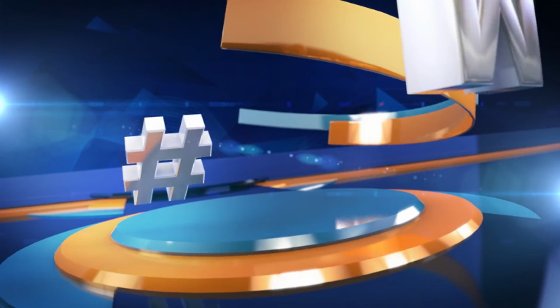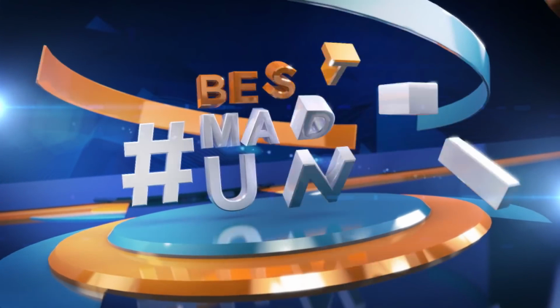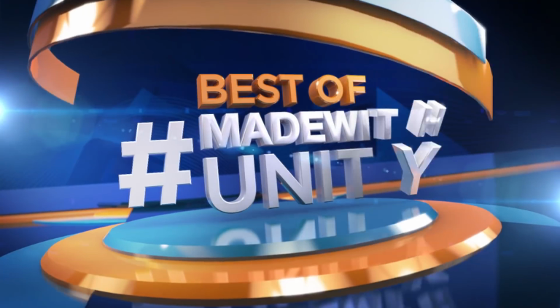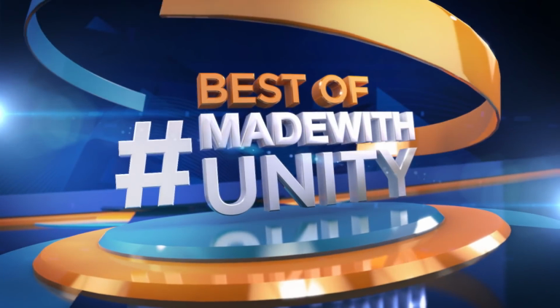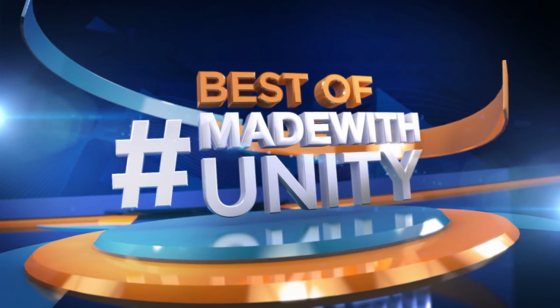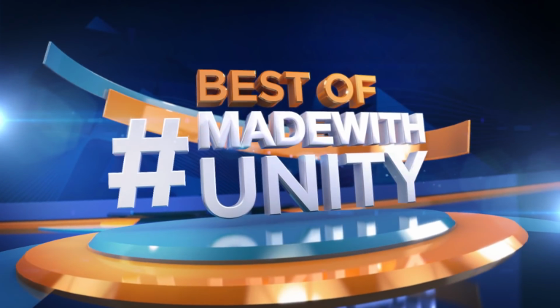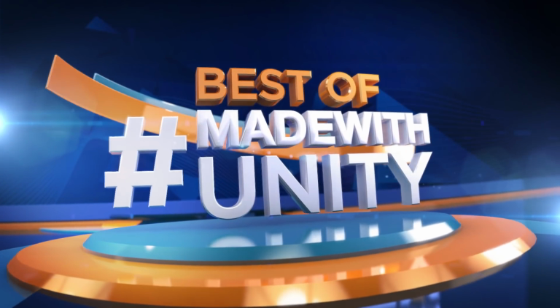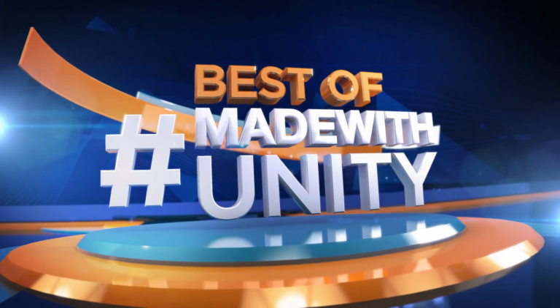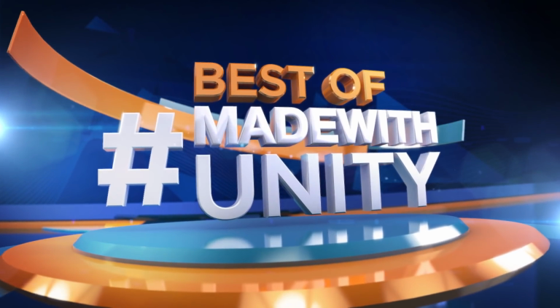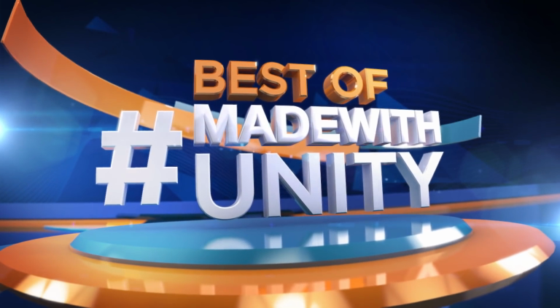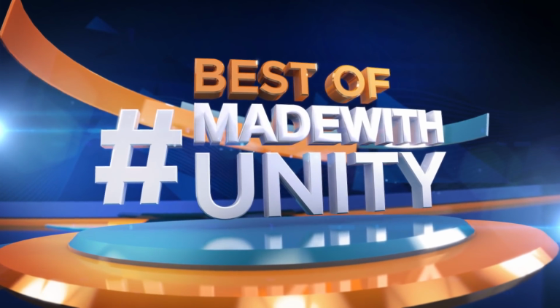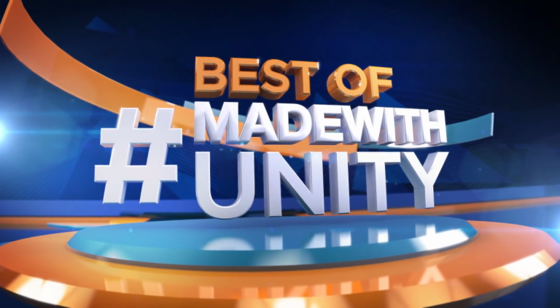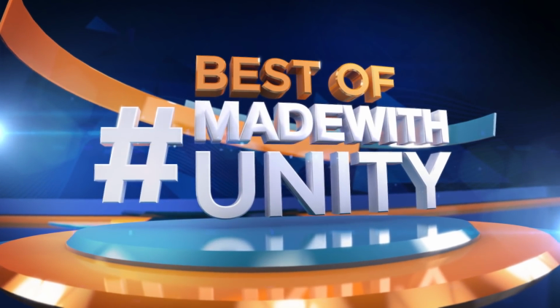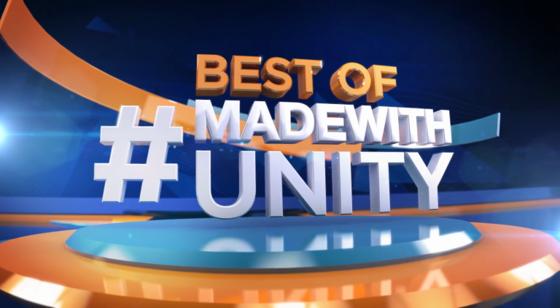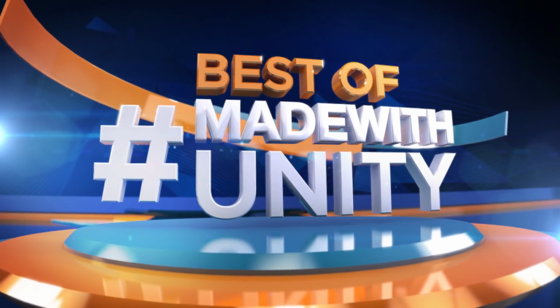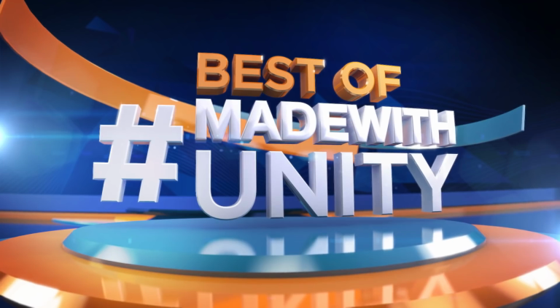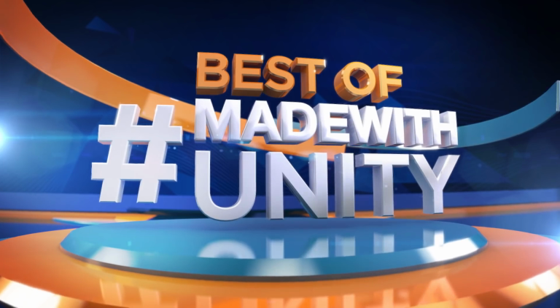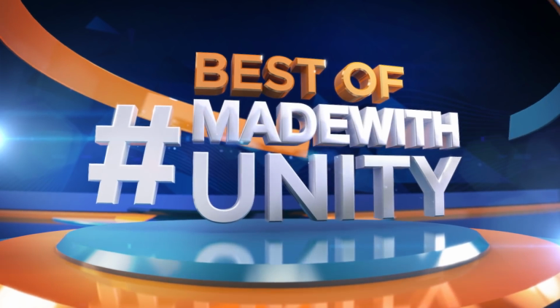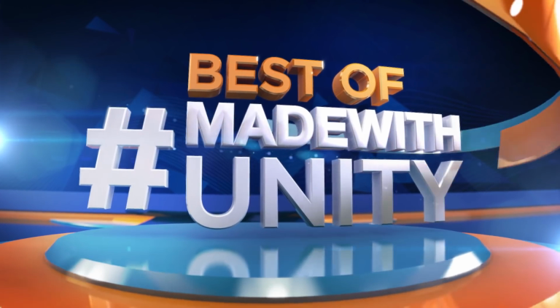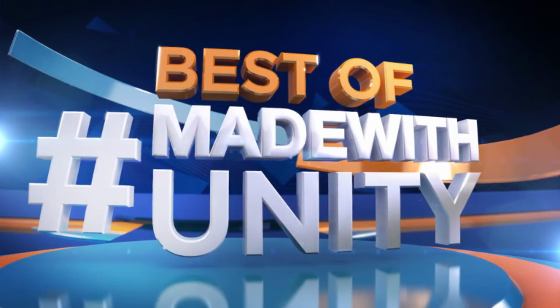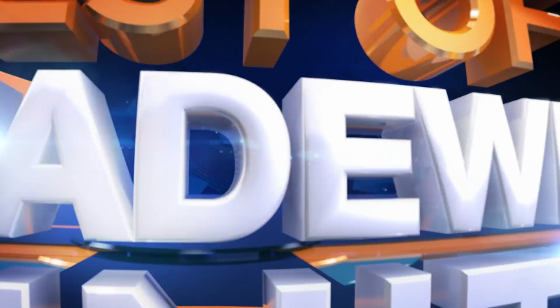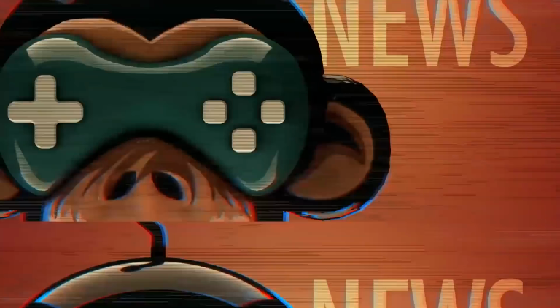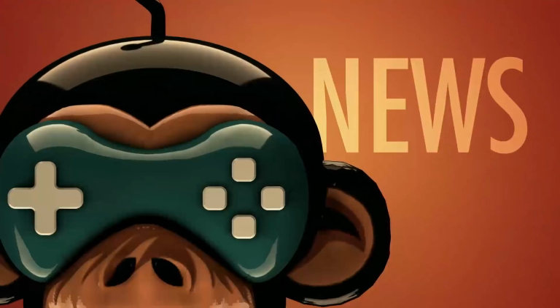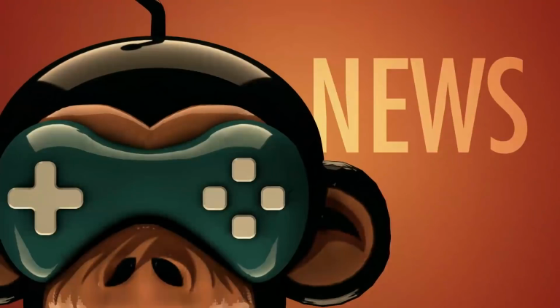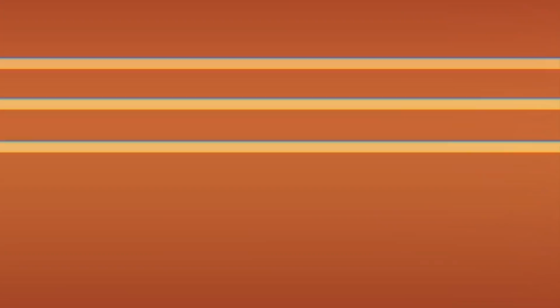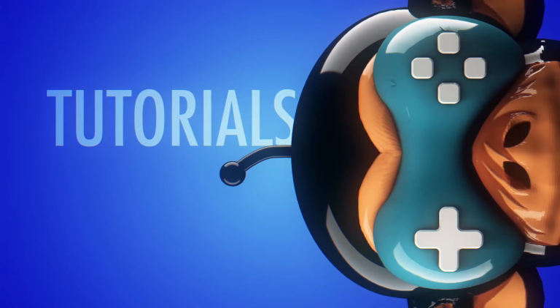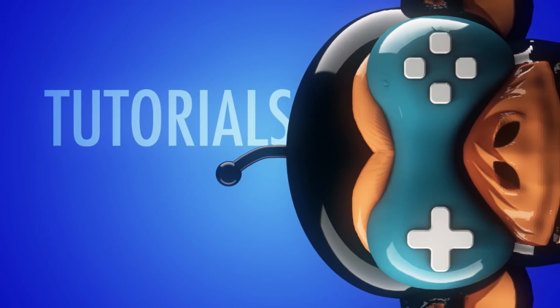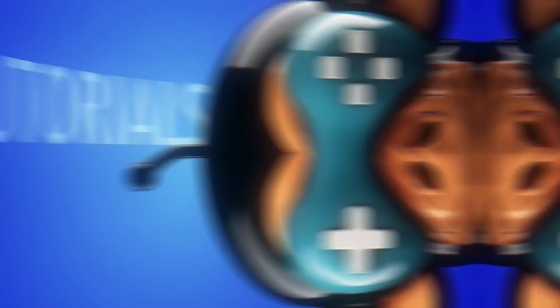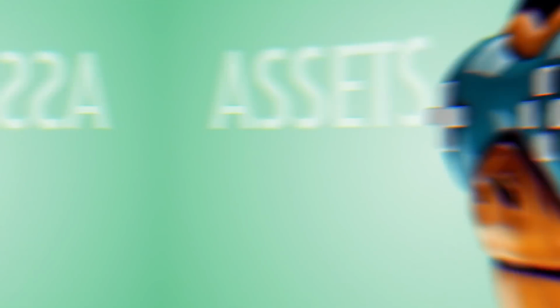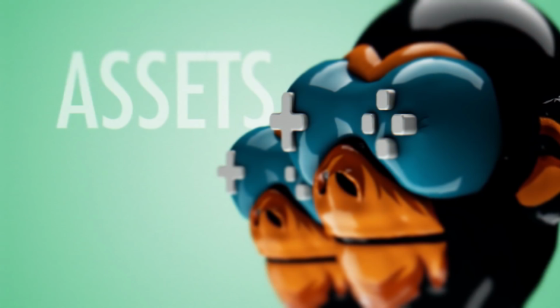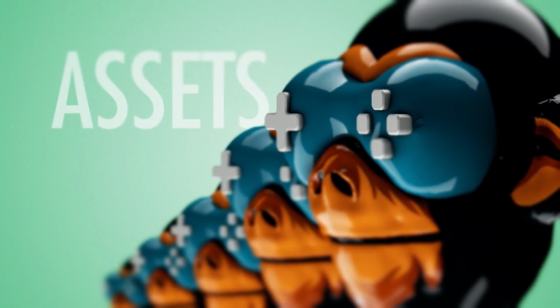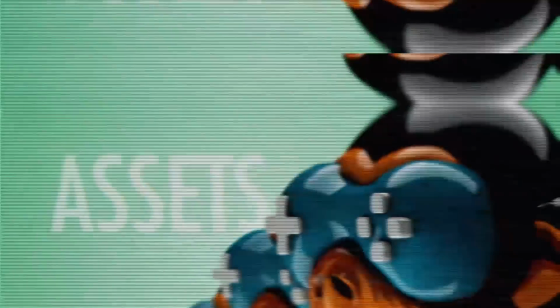This was the best of made with Unity. Be sure to hashtag made with Unity and we will do our best to share your creation with the entire game dev world. We are Game Dev HQ and we are out of here — see you next week.